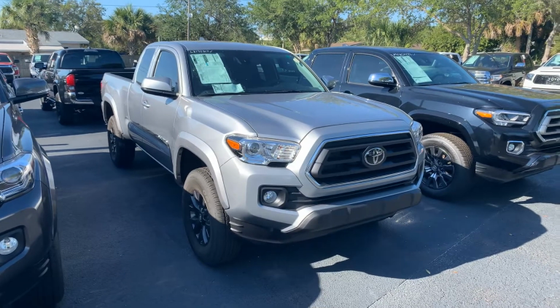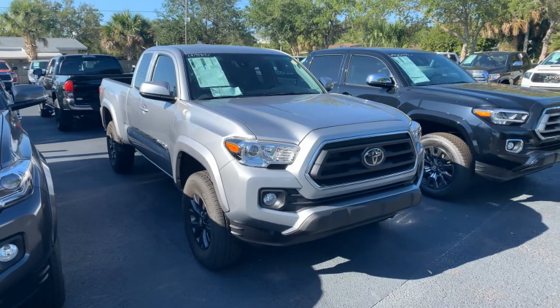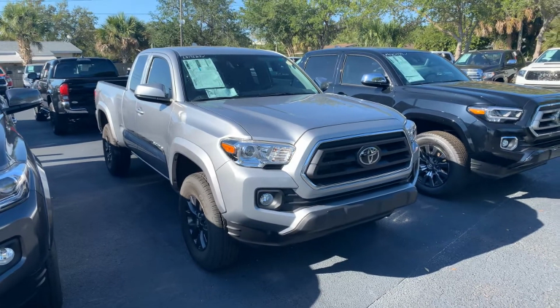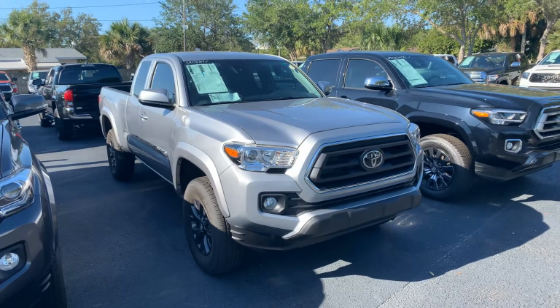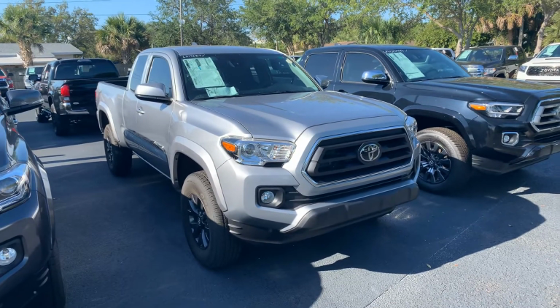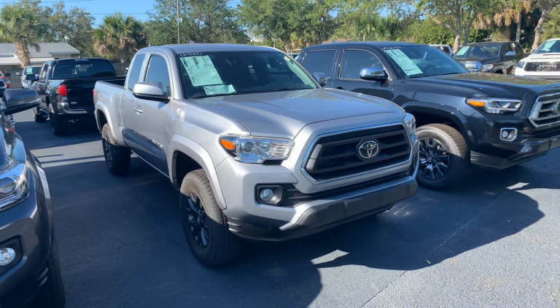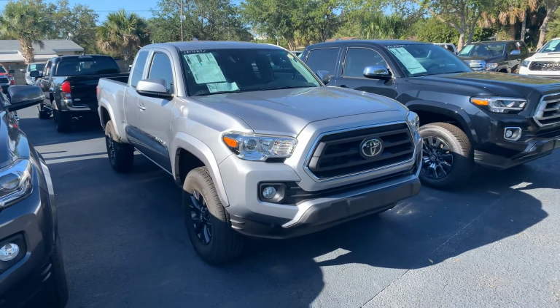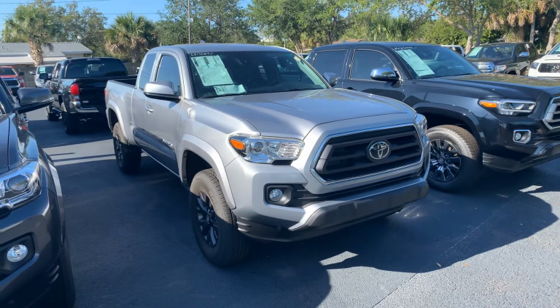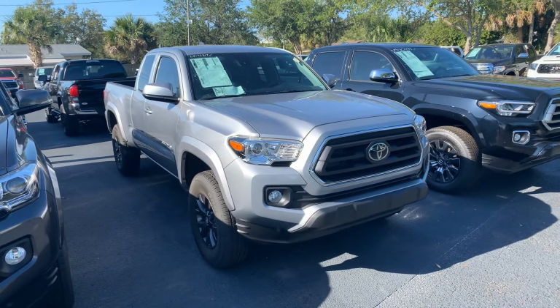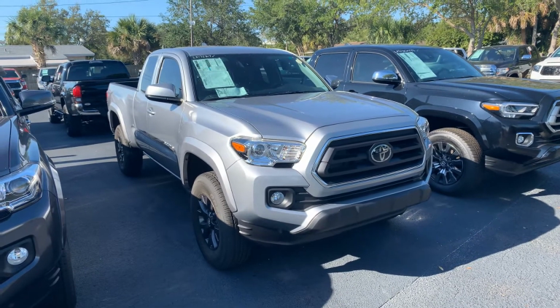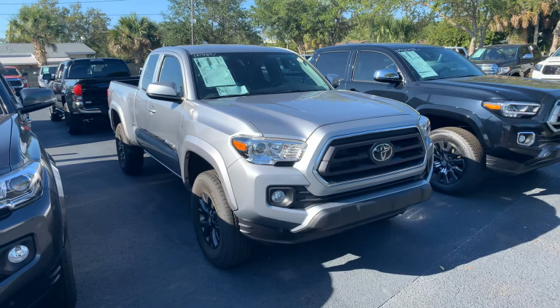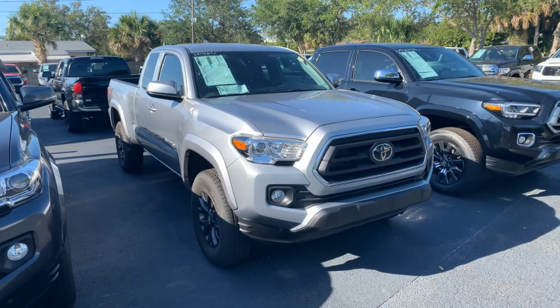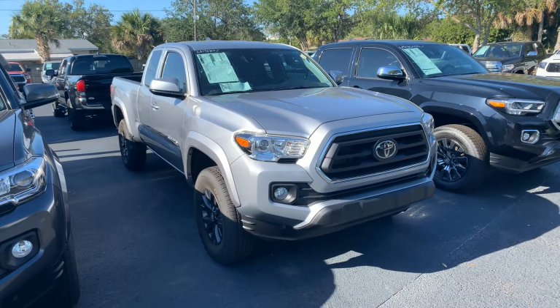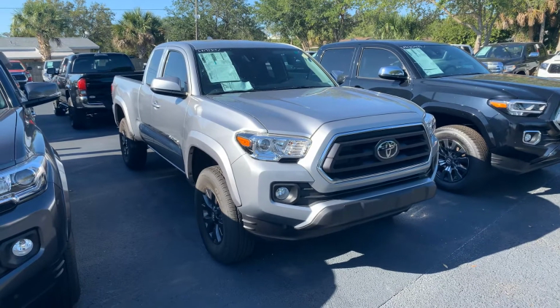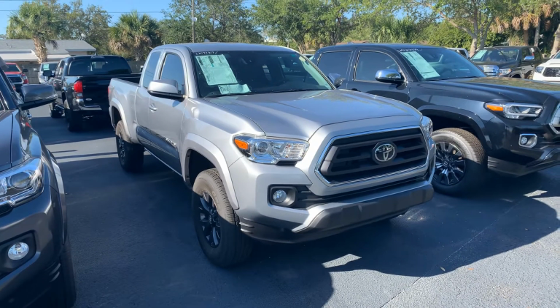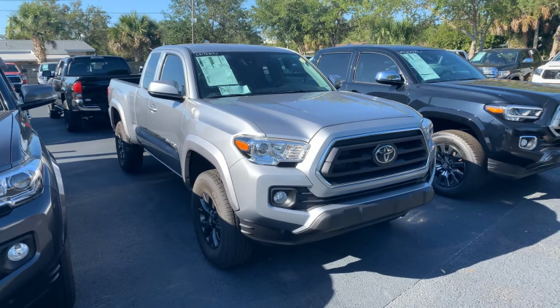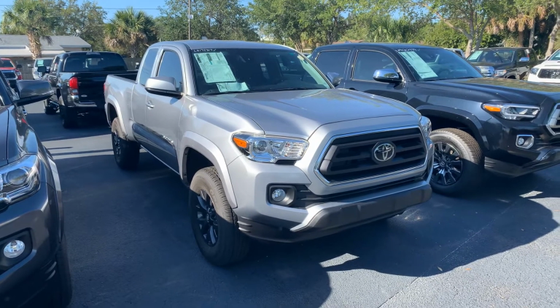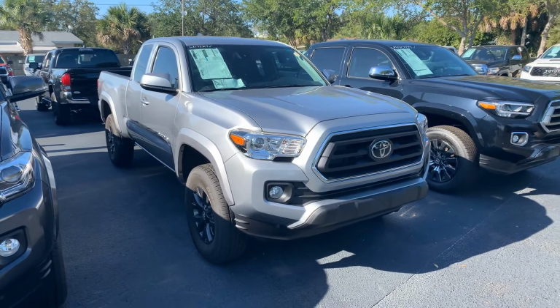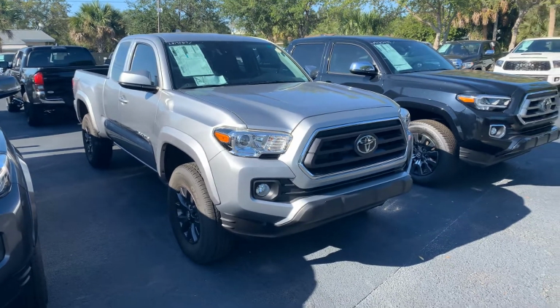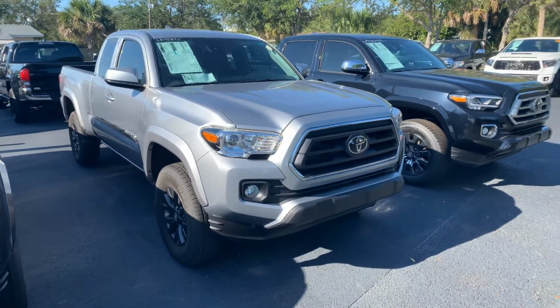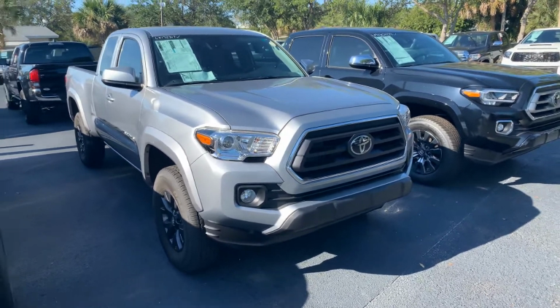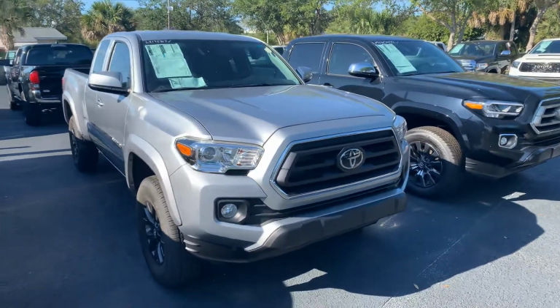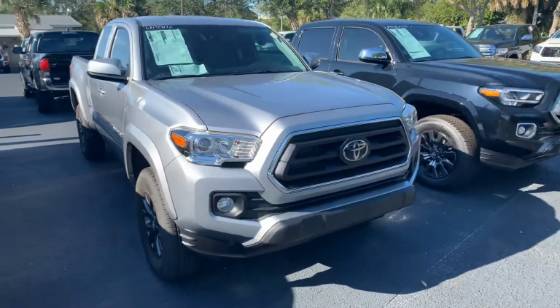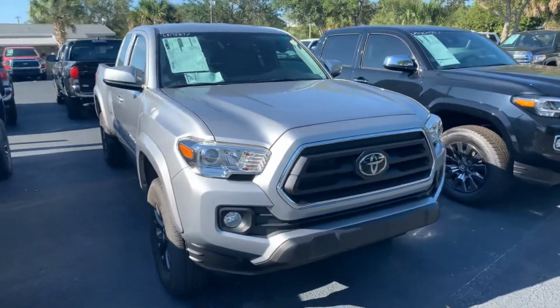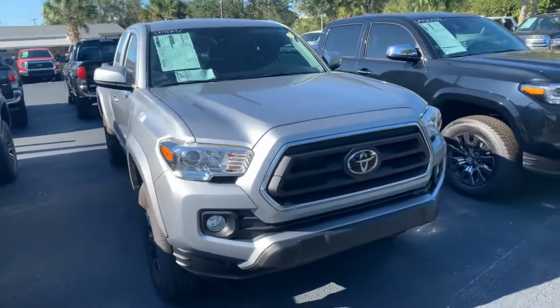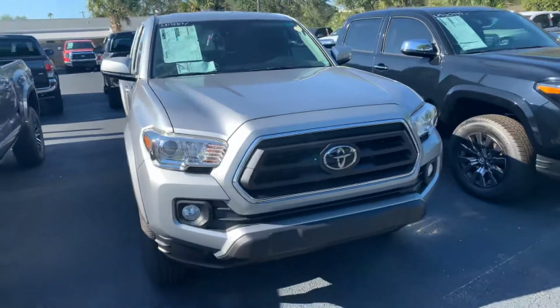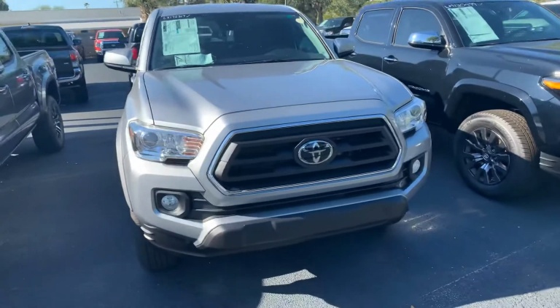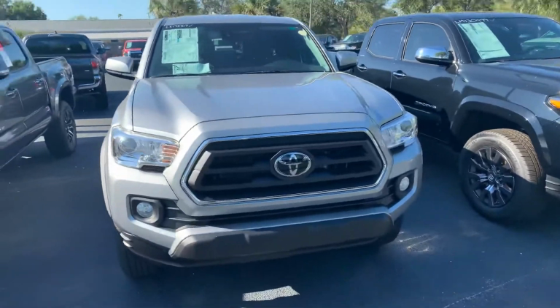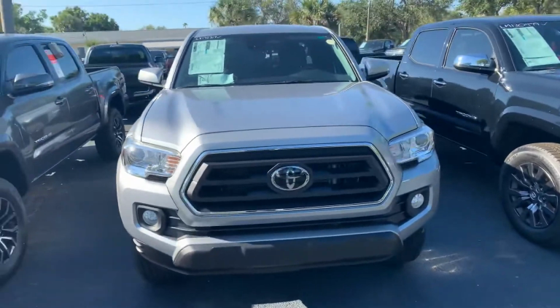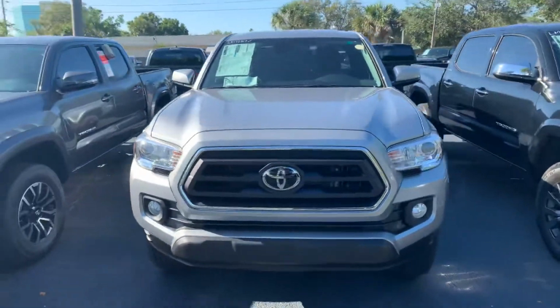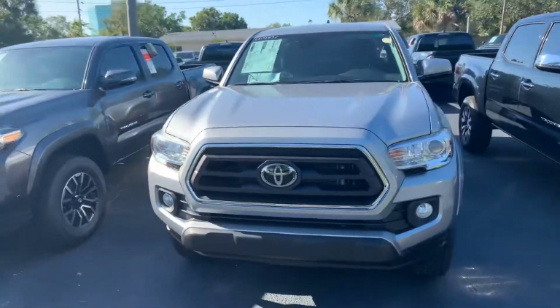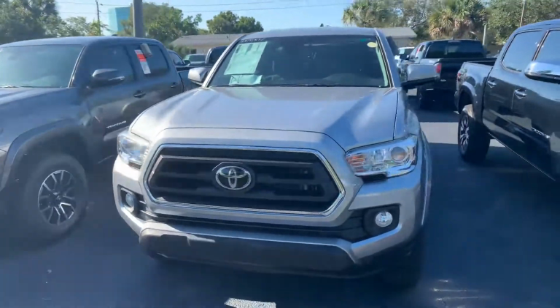Hello, this is Roger at Toyota Melbourne. This is the 2020 Toyota Tacoma Access Cab that you're checking out online. I just want to take this short video for you and get a little bit better look at it.